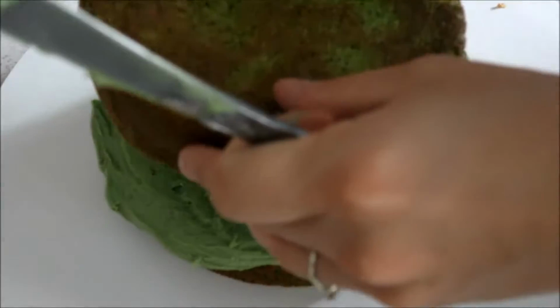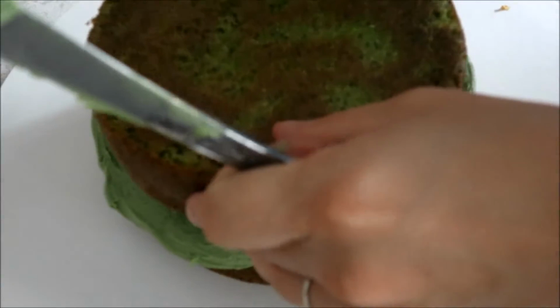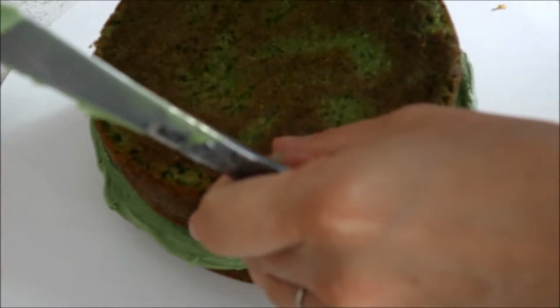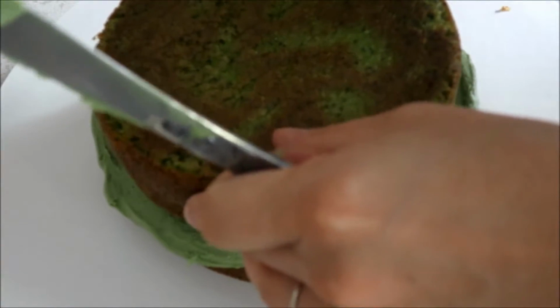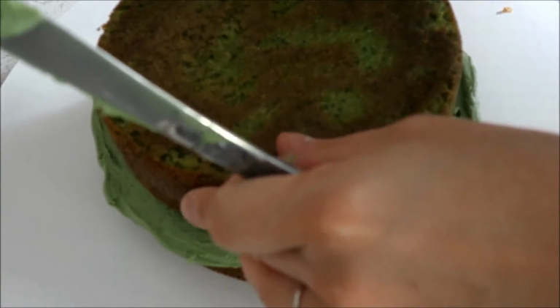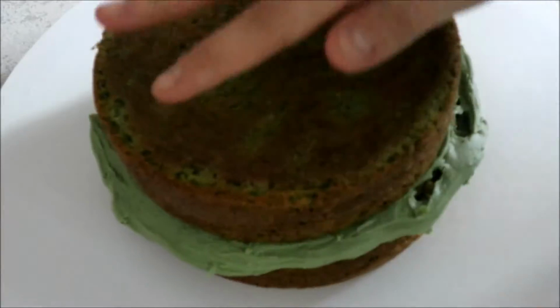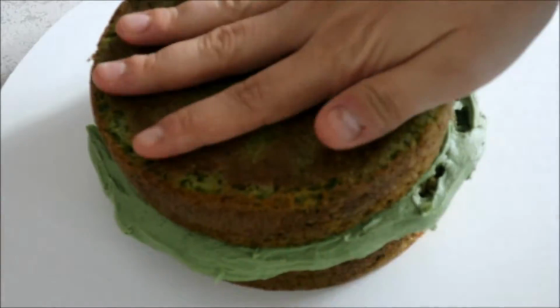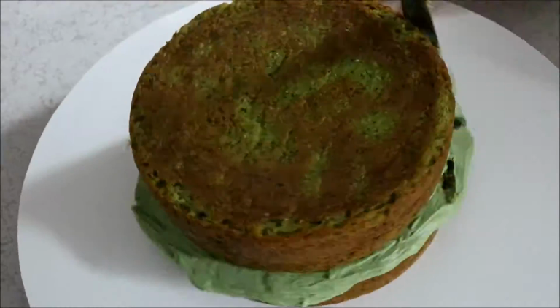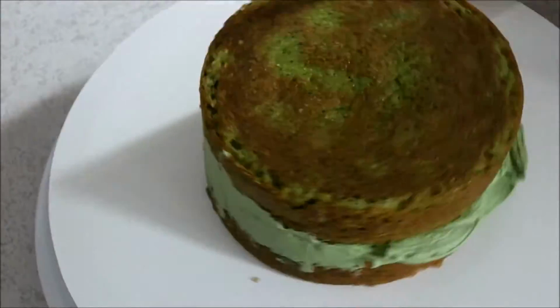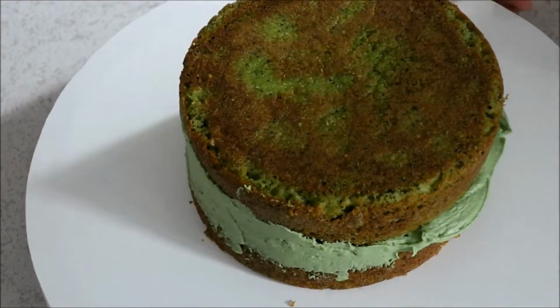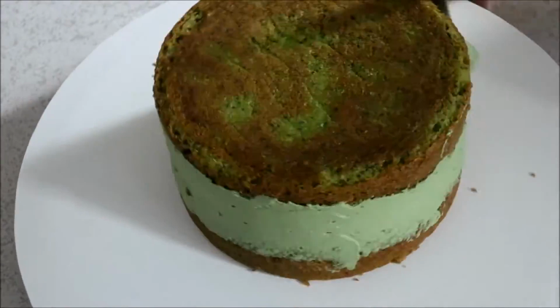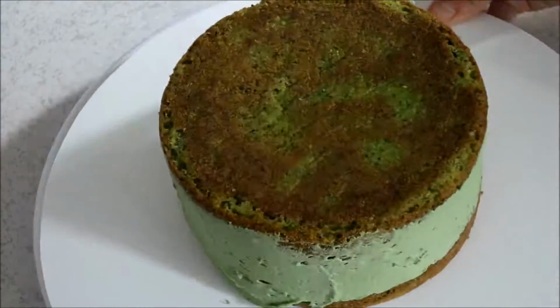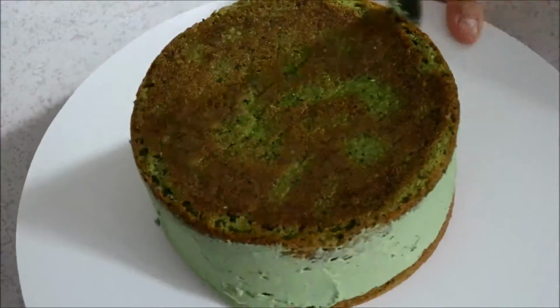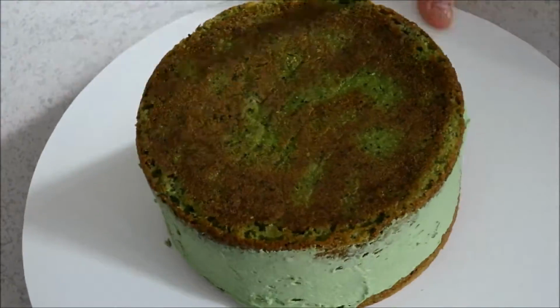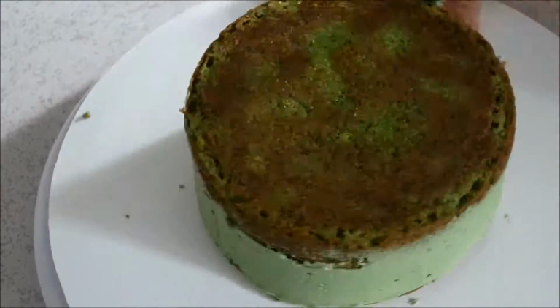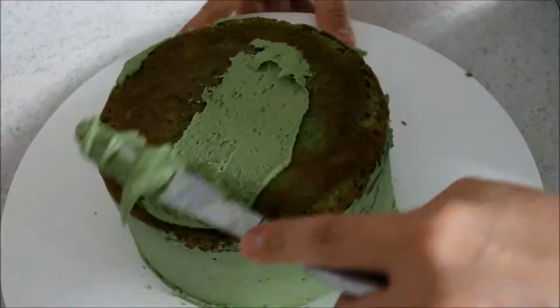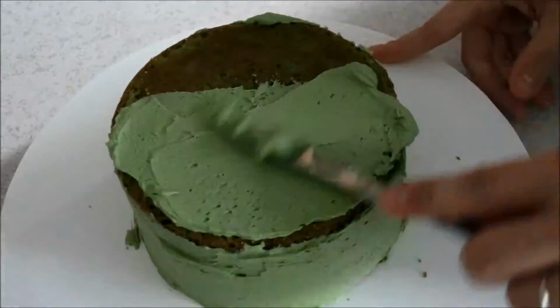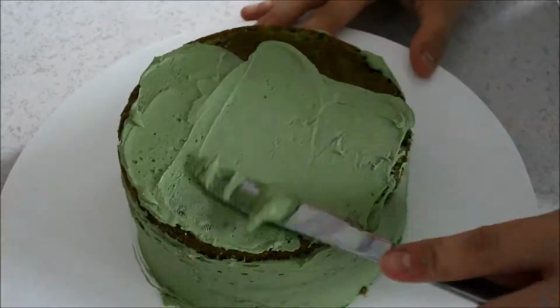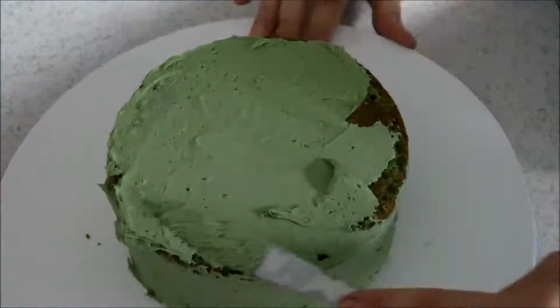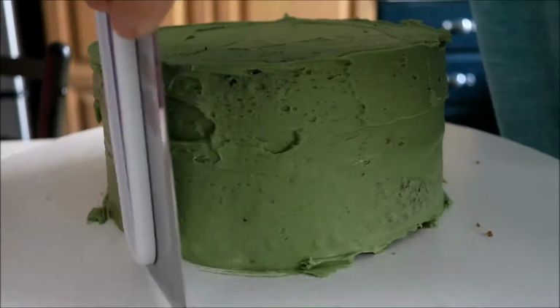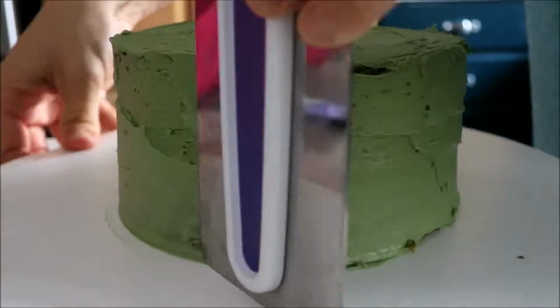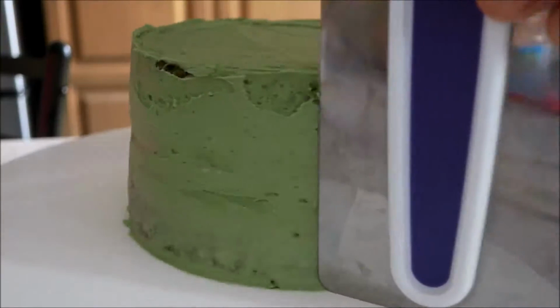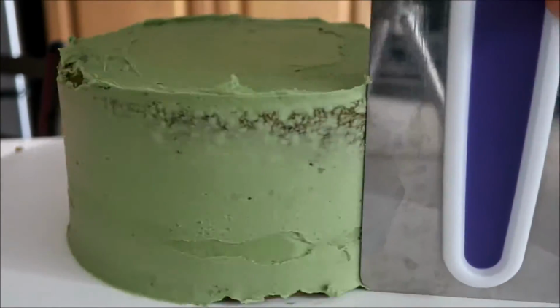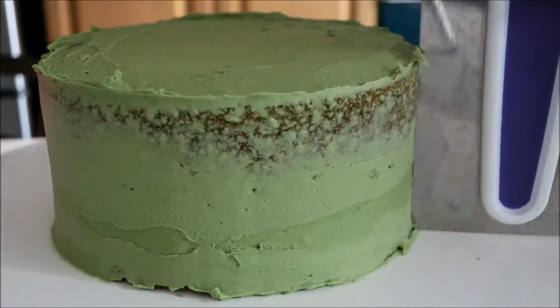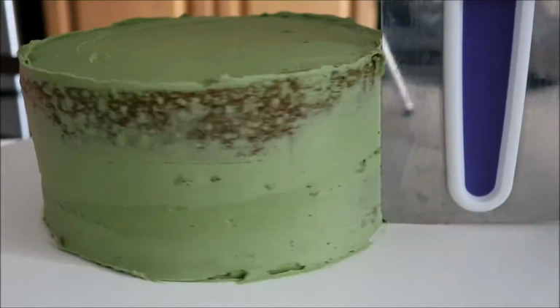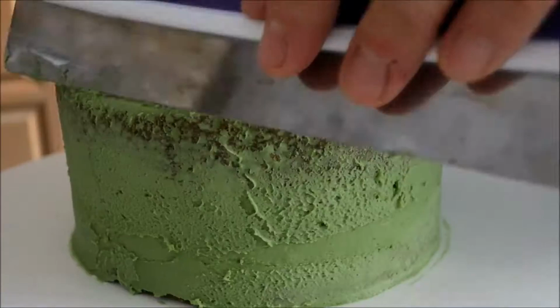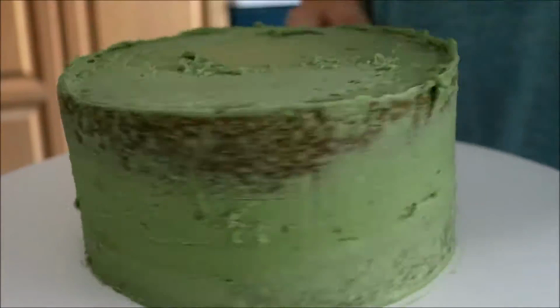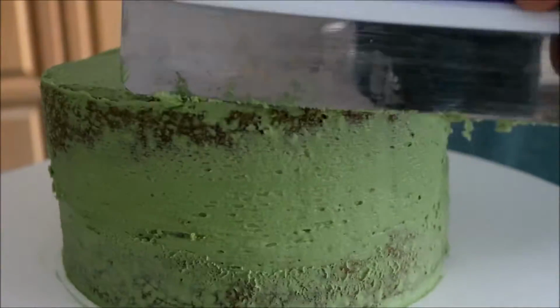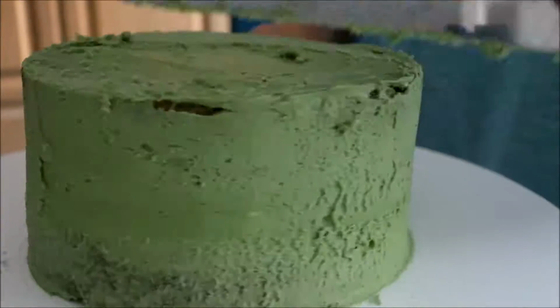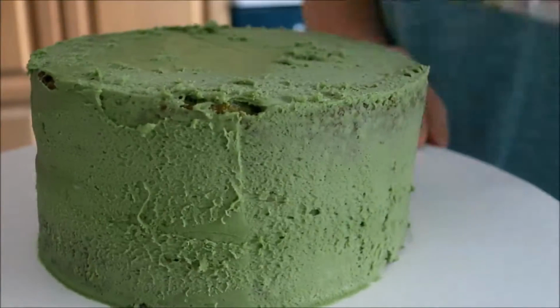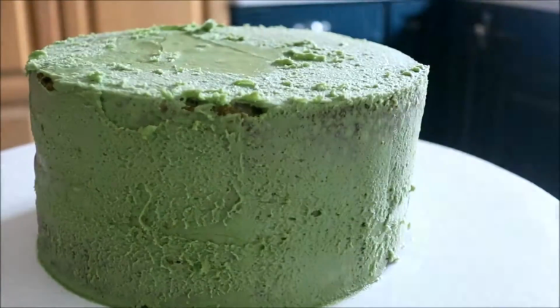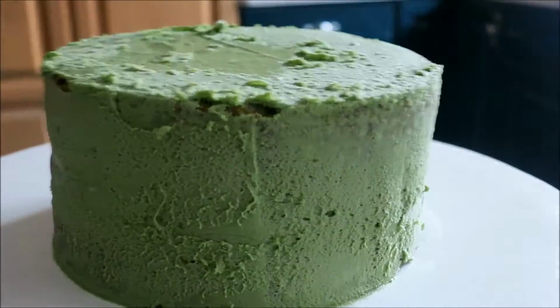Then I'm going to put the top of the cake on and apply a thin crumb coat. When I'm all done with my crumb coat, I'm just going to put the cake in the fridge for about 10 minutes so it can firm up before we put our final layer of icing on.